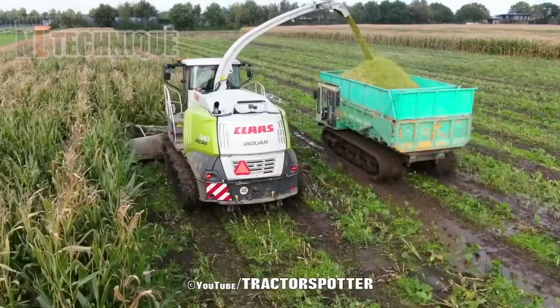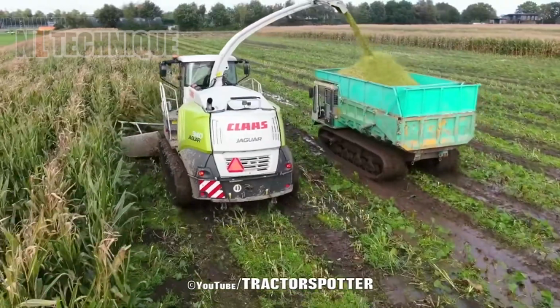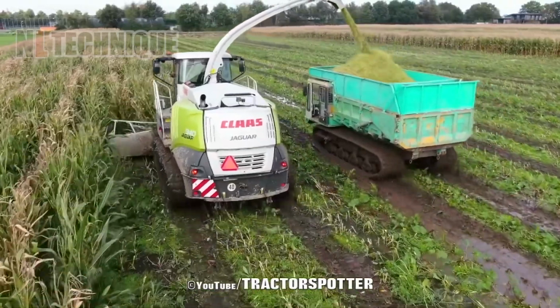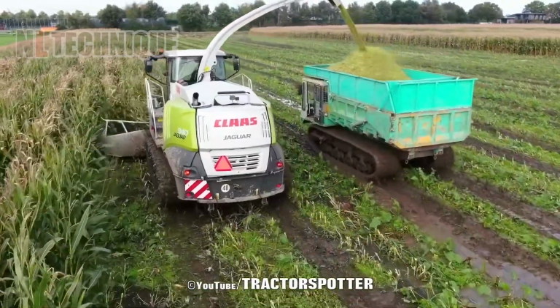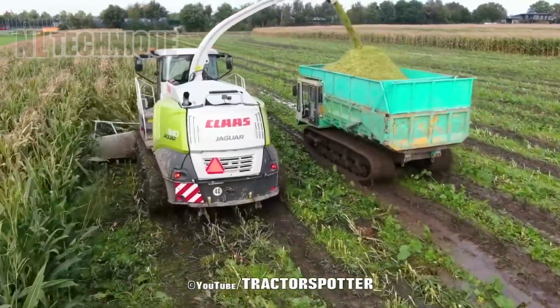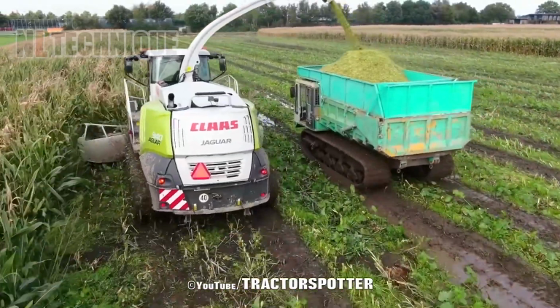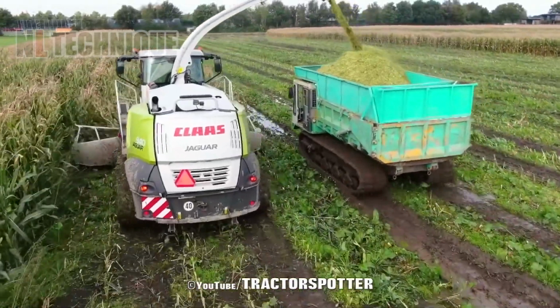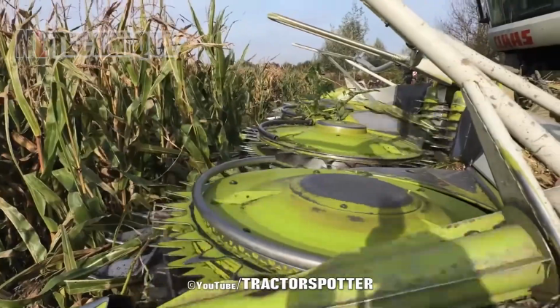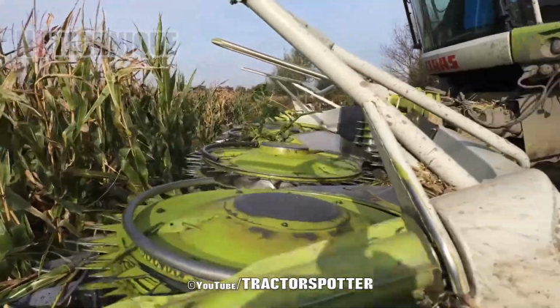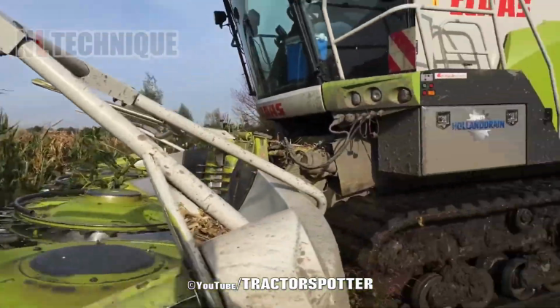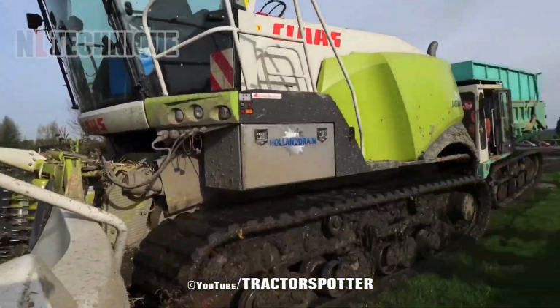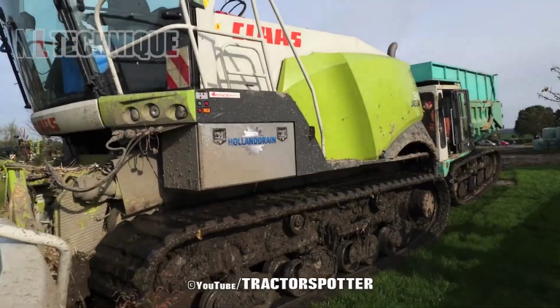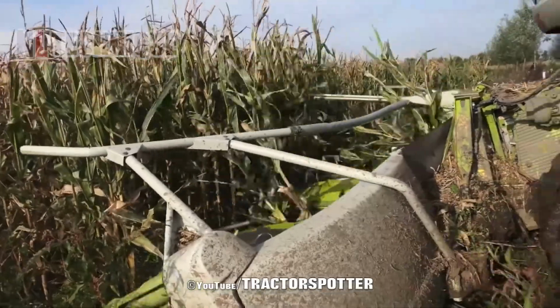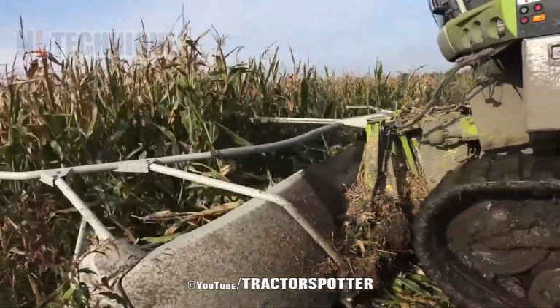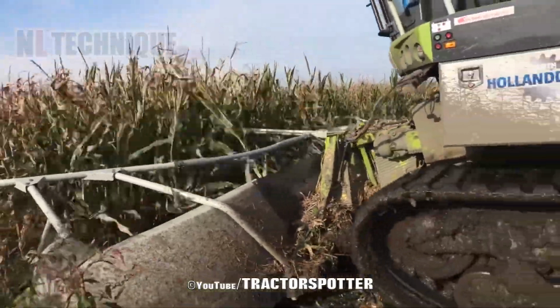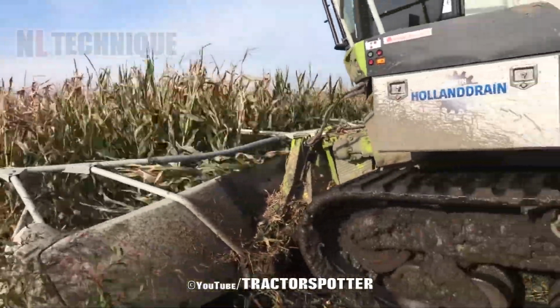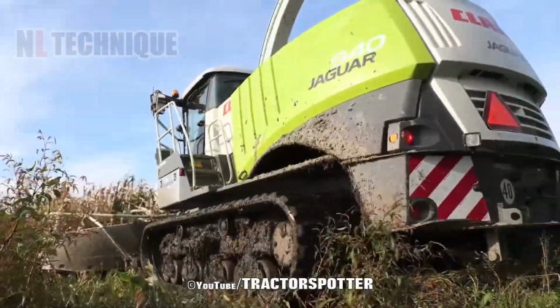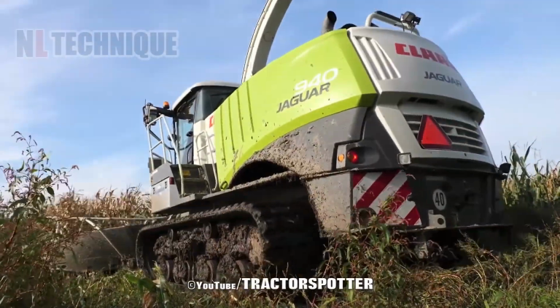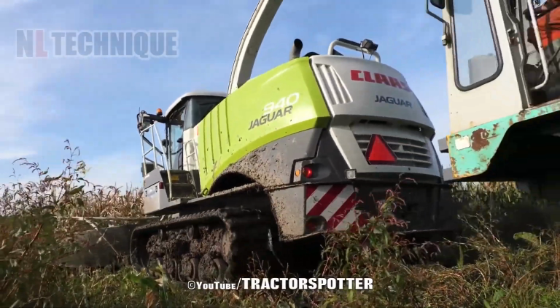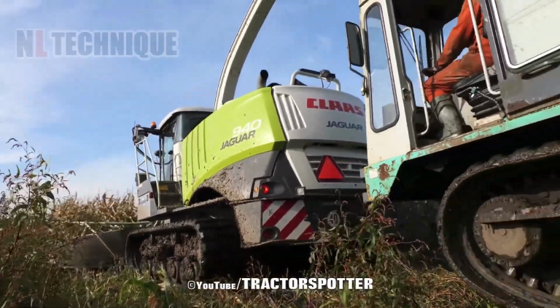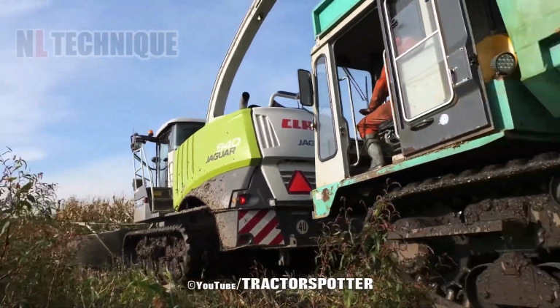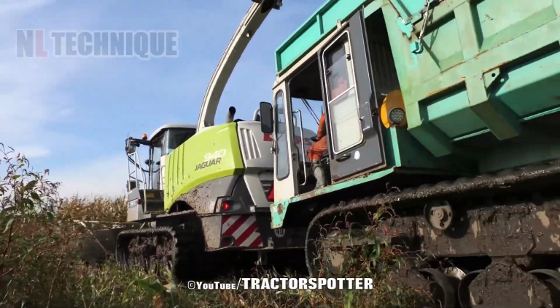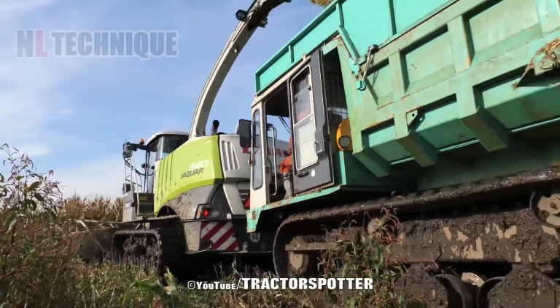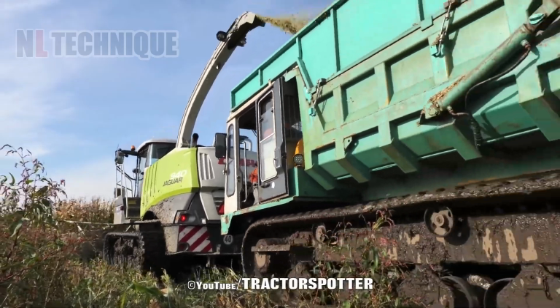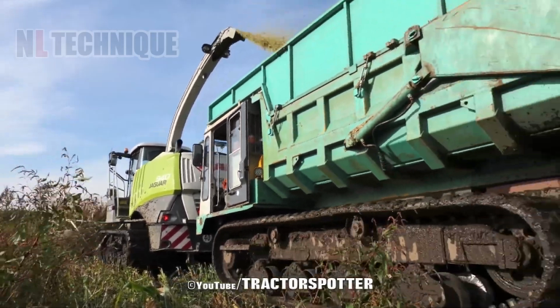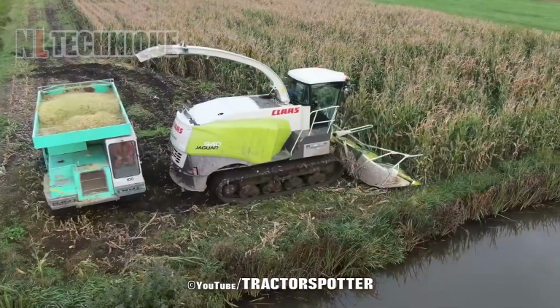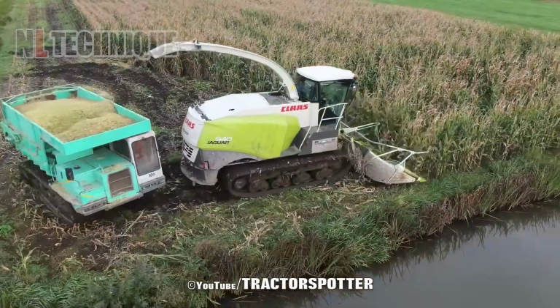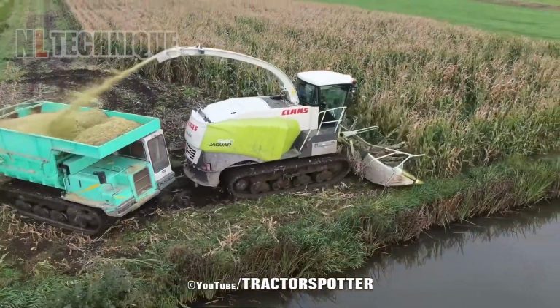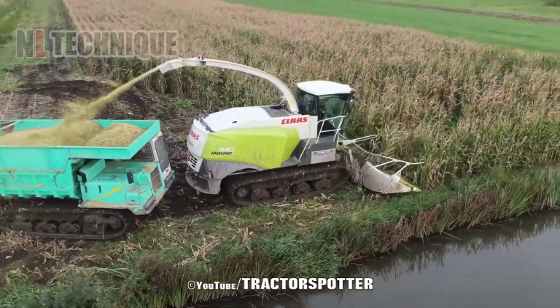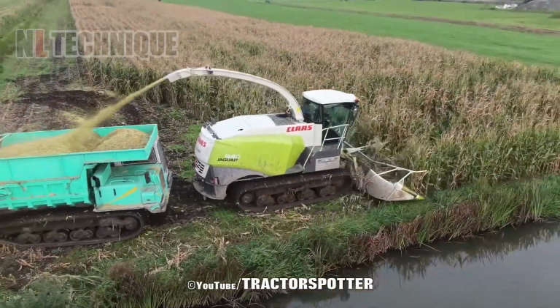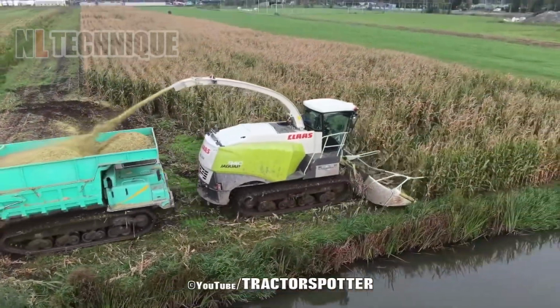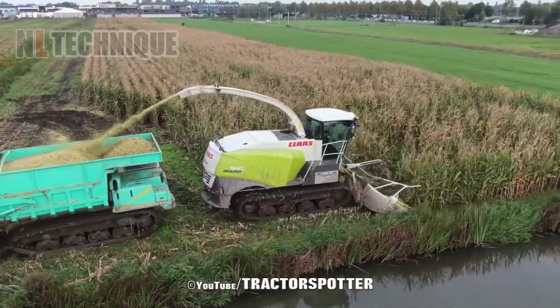In wet conditions on peat soils in mid-Holland, contractor GM Damsteed uses a tracked Claas Jaguar 940 SPFH to easily harvest corn, ensuring efficiency despite muddy terrain.